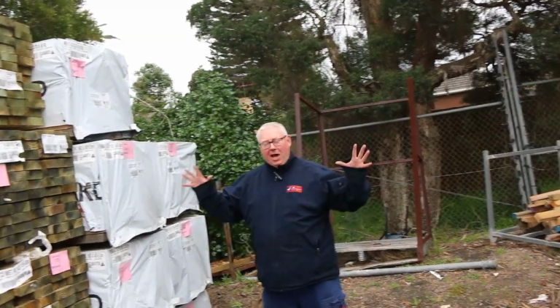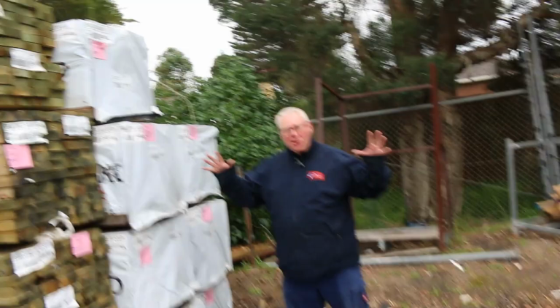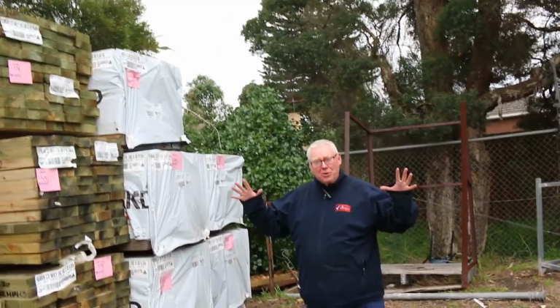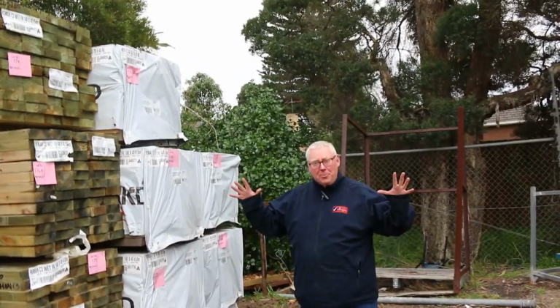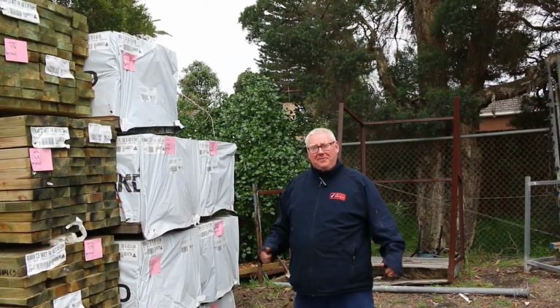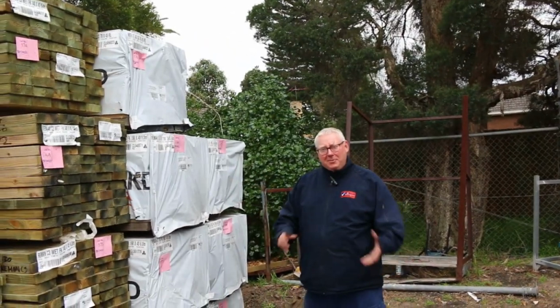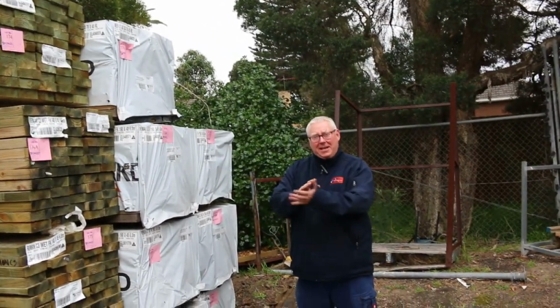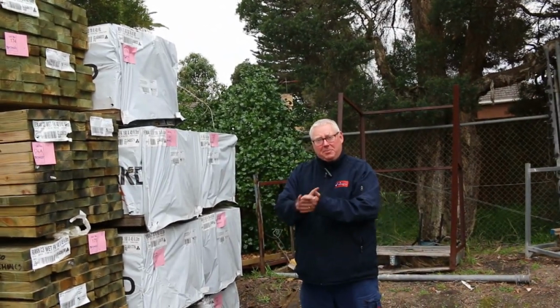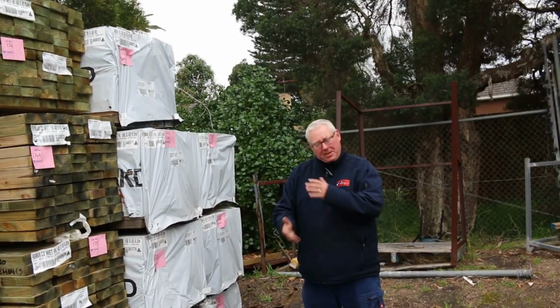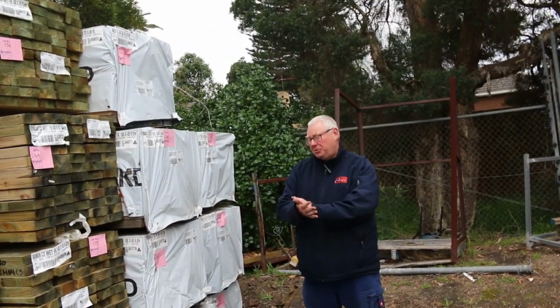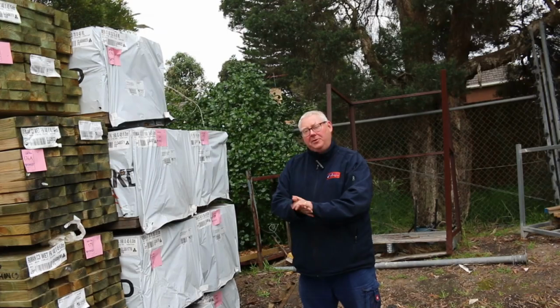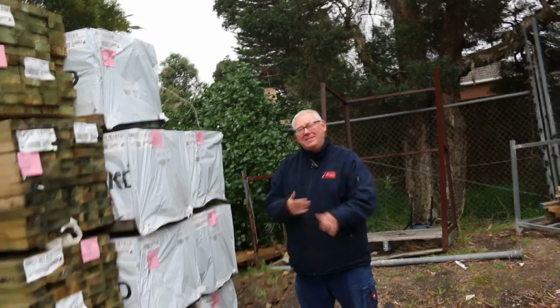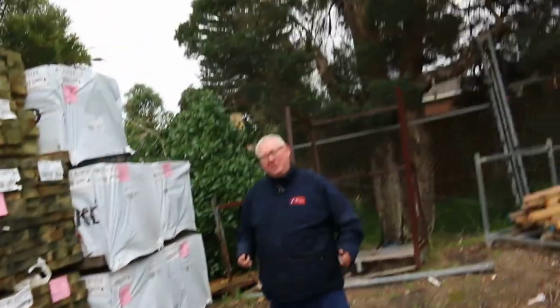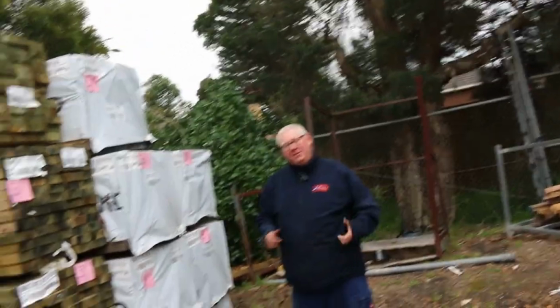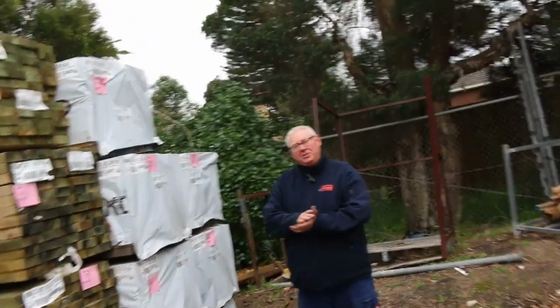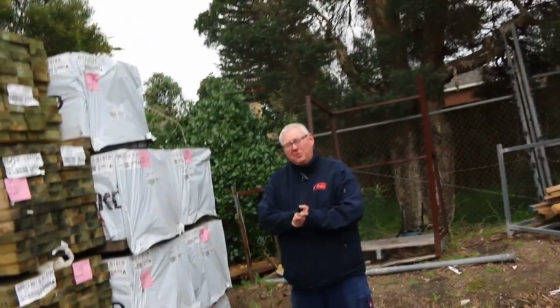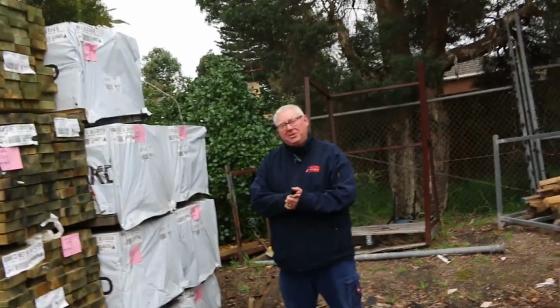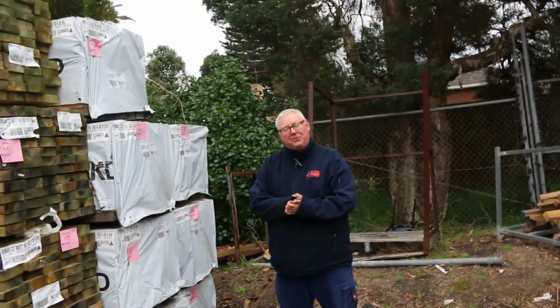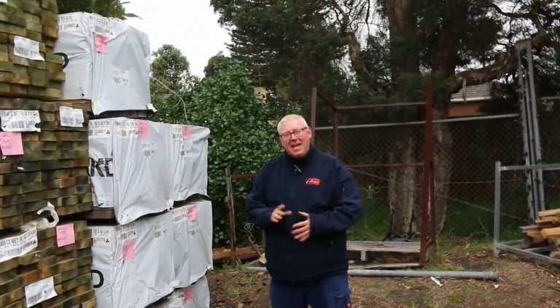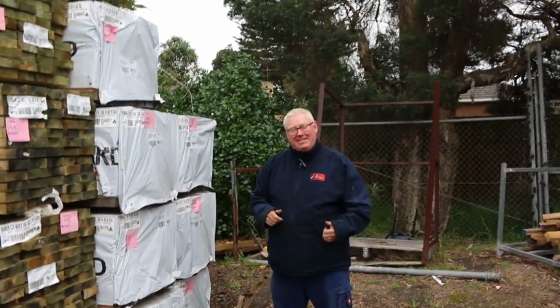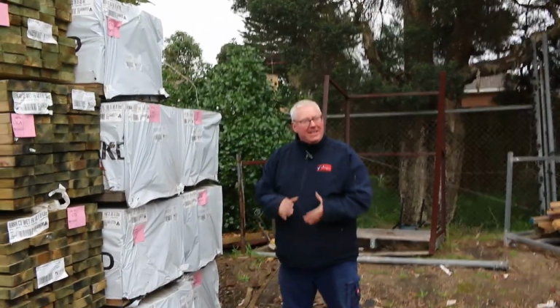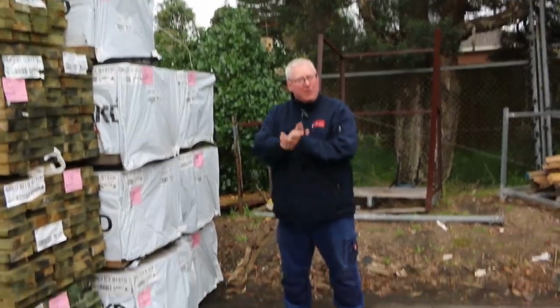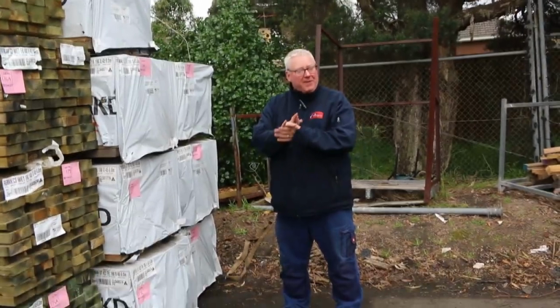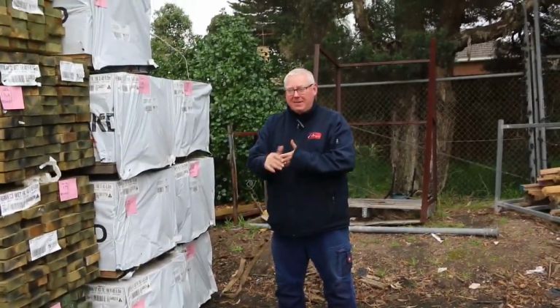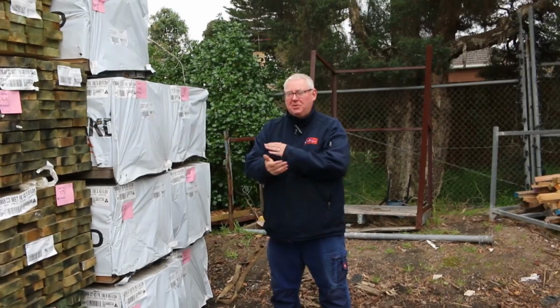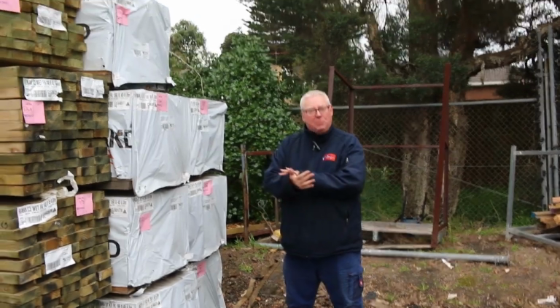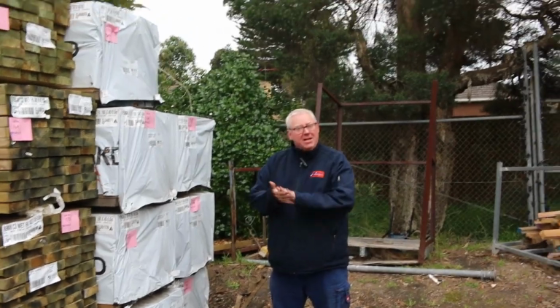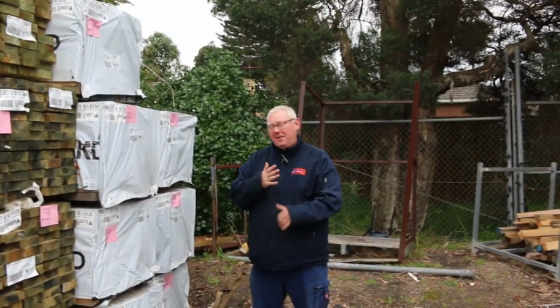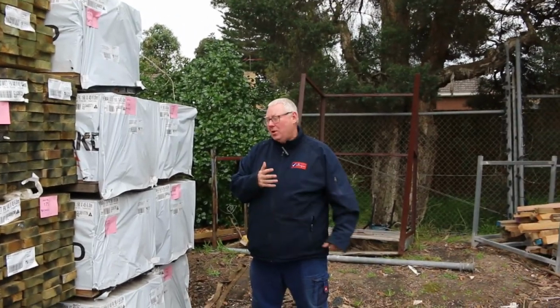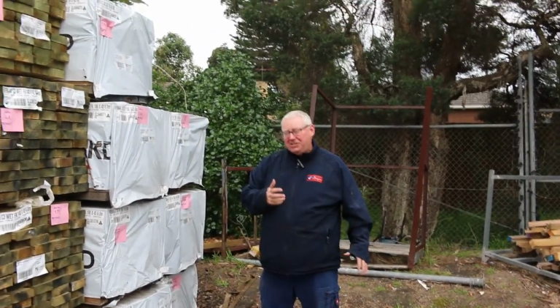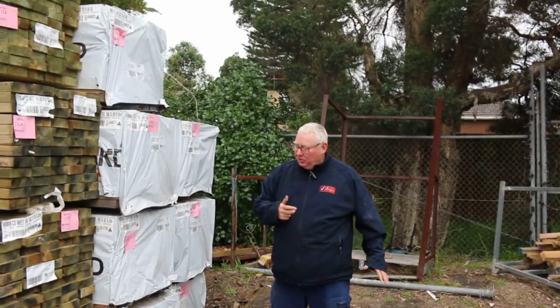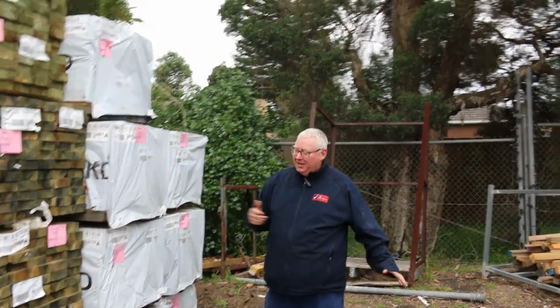Hello! Michael from Fowles here once again for tomorrow's Timber Auction Preview, Wednesday the 30th of August 2023 at 10am. We've had a heap of stock in this week. Let's go for a walk and check it all out.